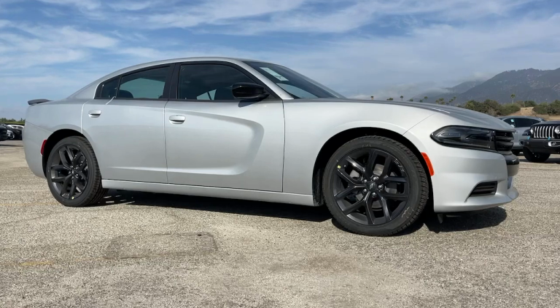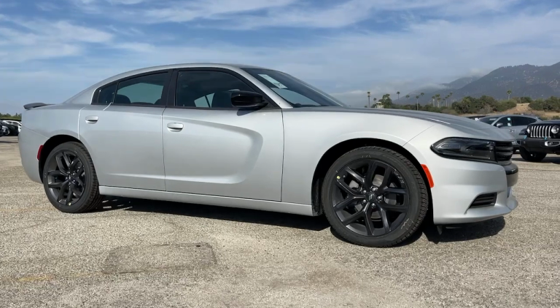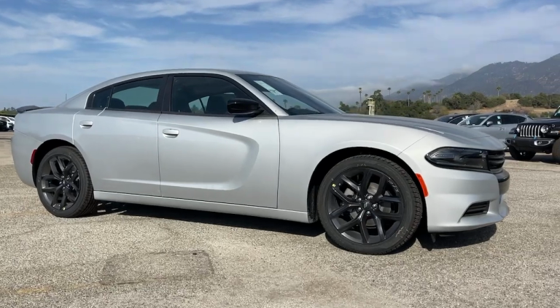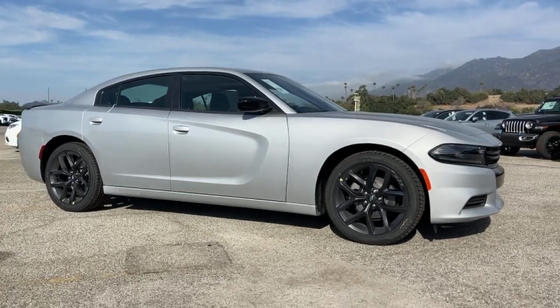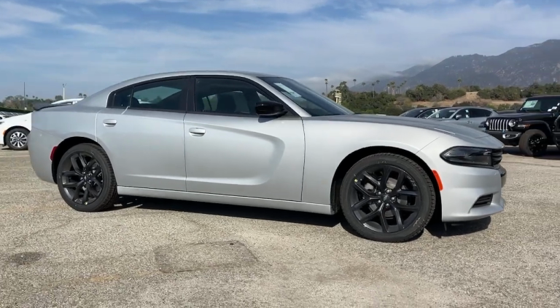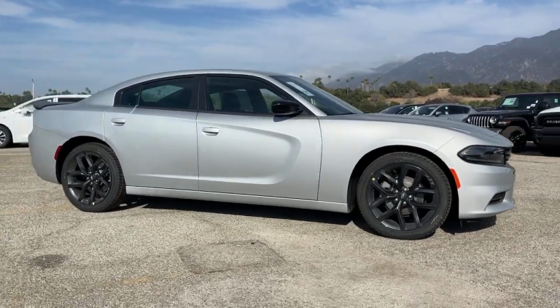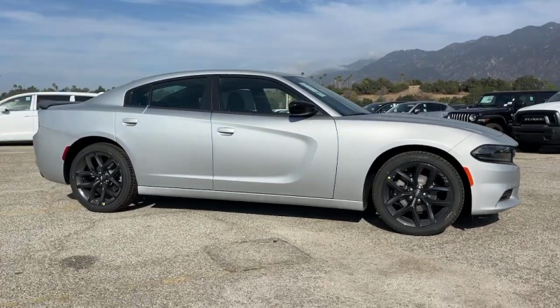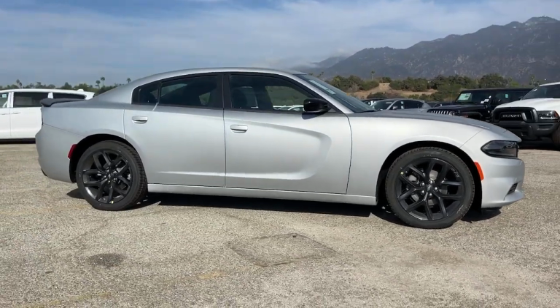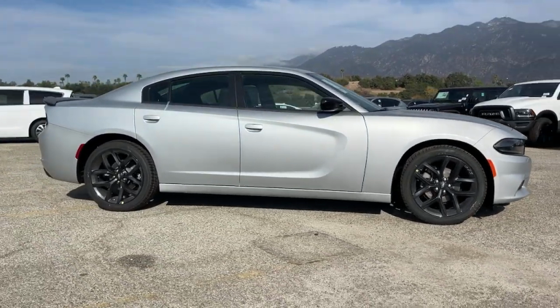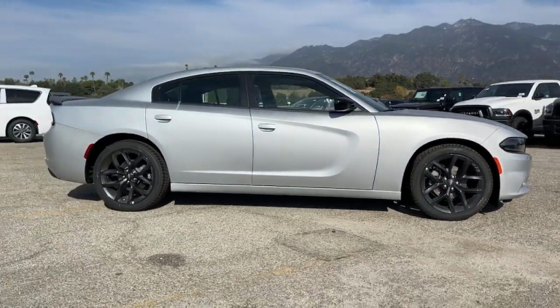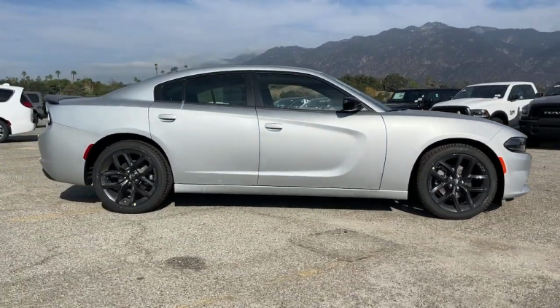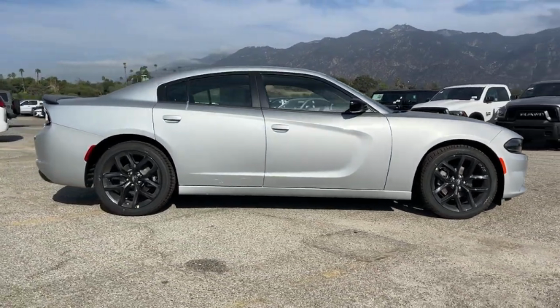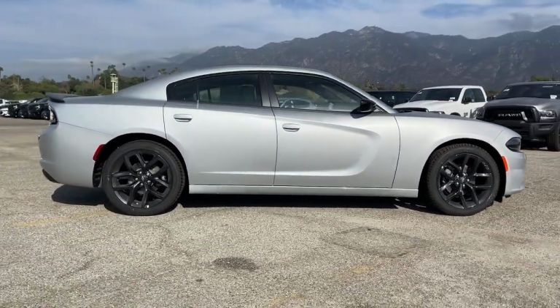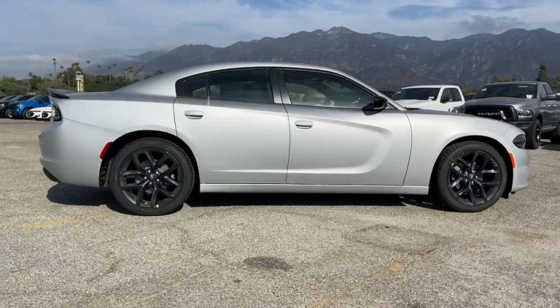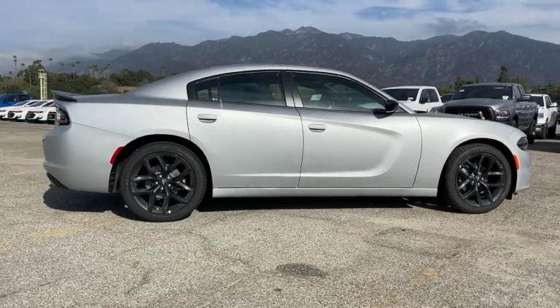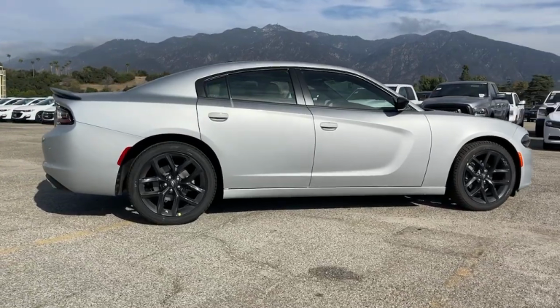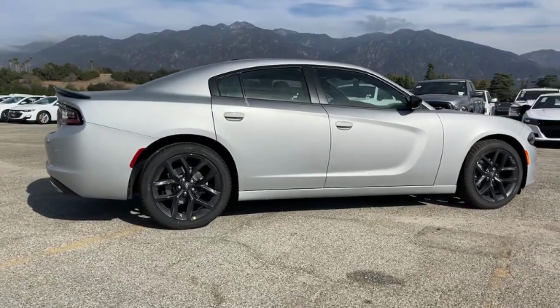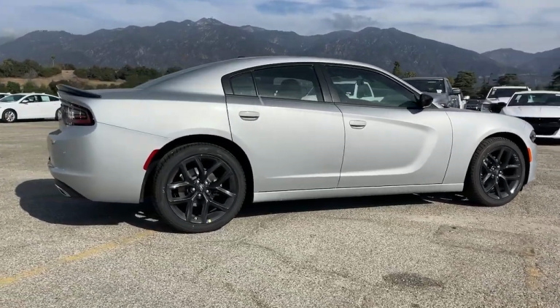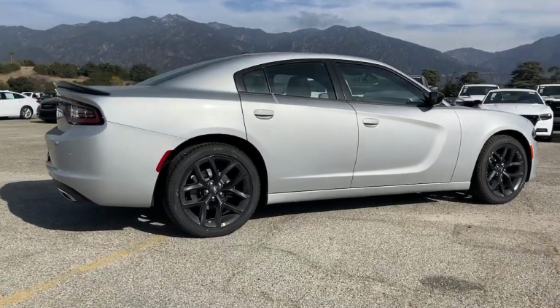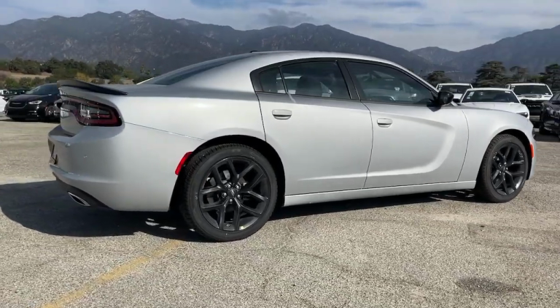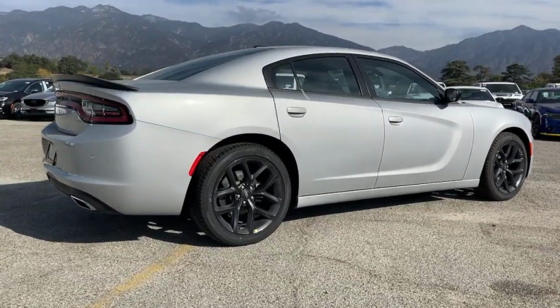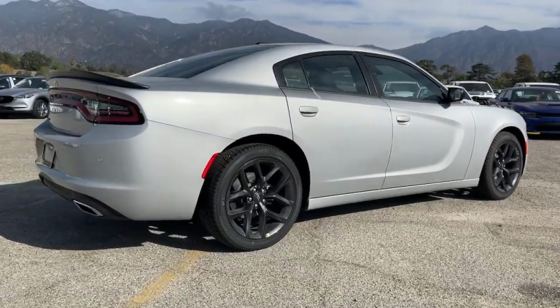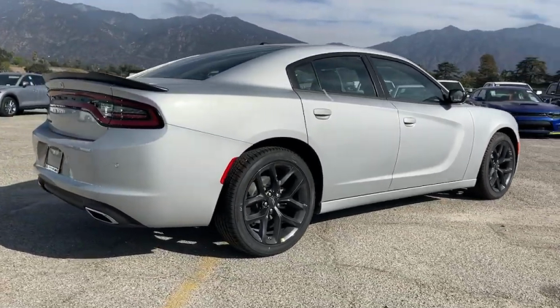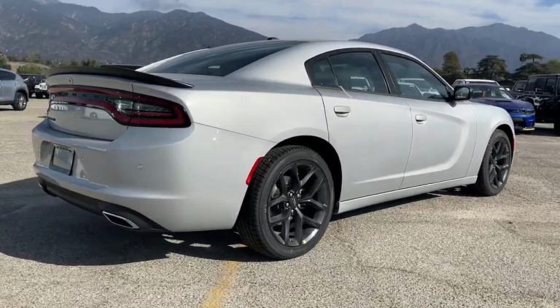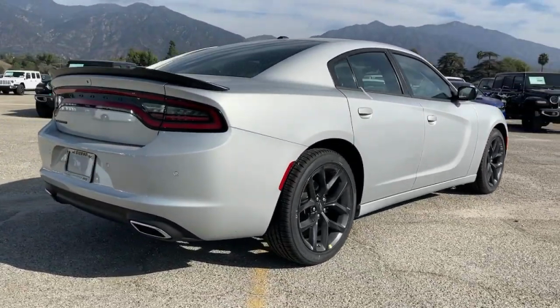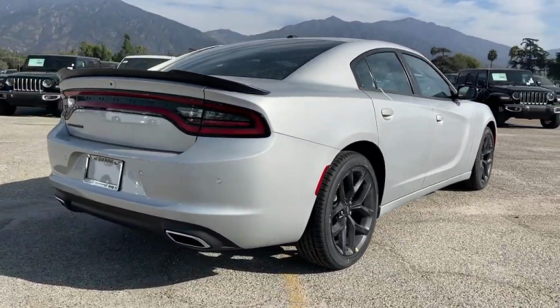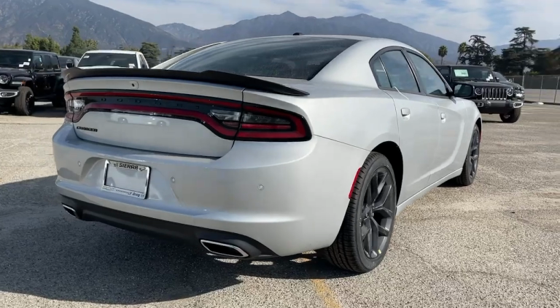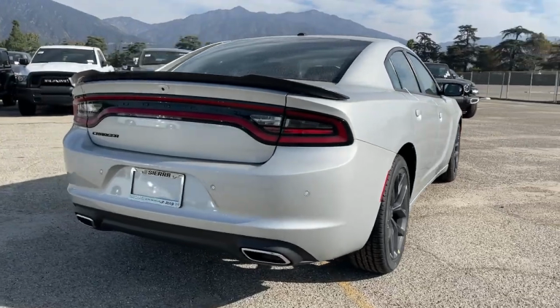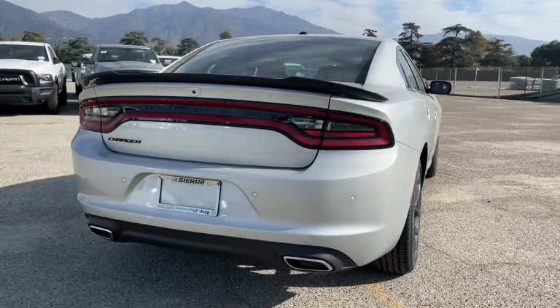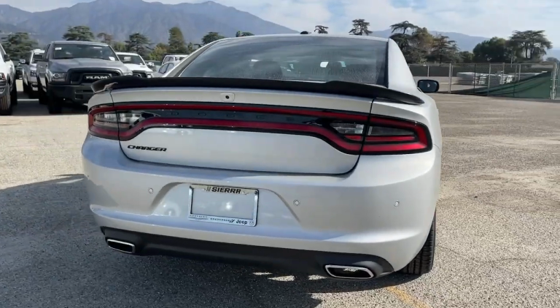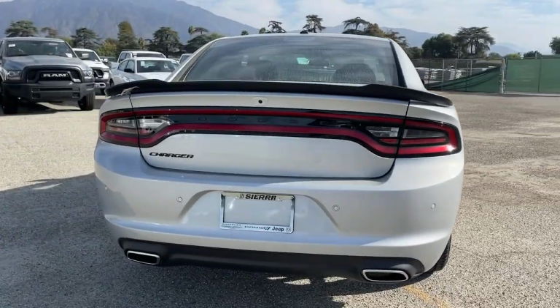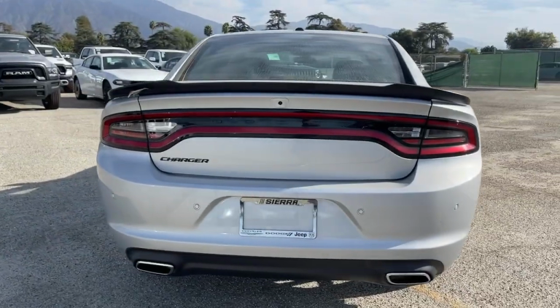Get into a car with value — the 2022 Dodge Charger. The Charger delivers all the power and excitement you want in a muscle car, and the safety features and convenience you need for the daily drive.